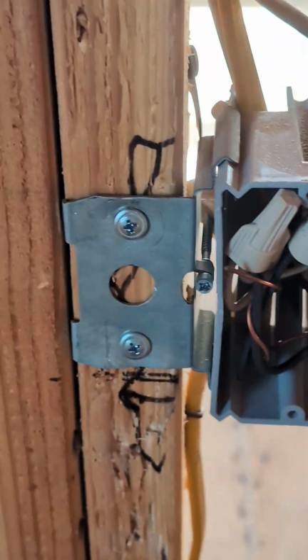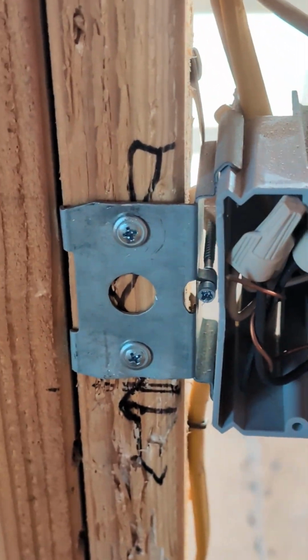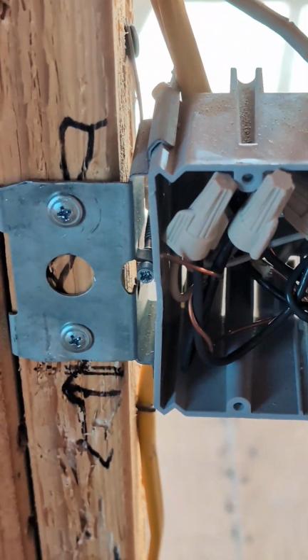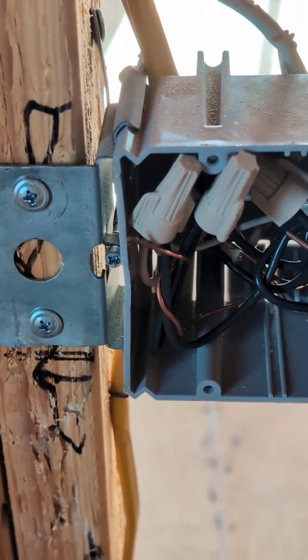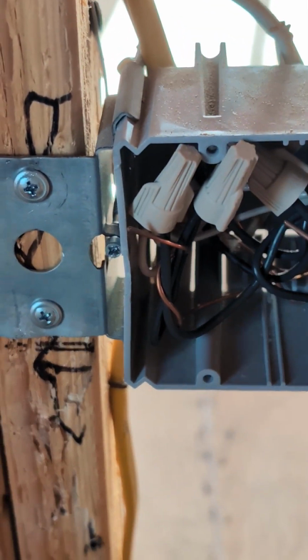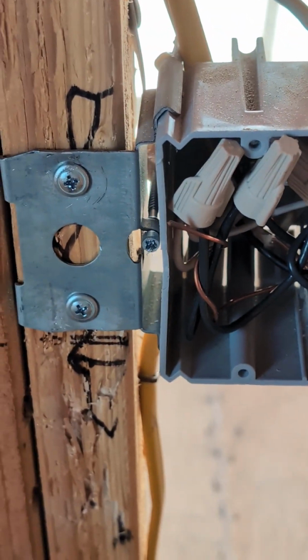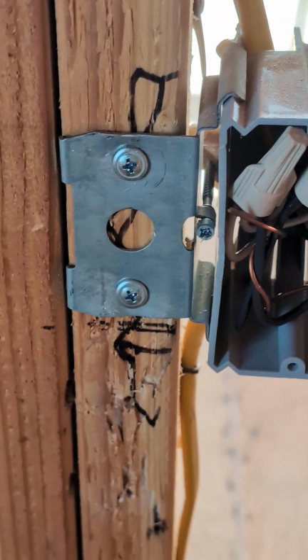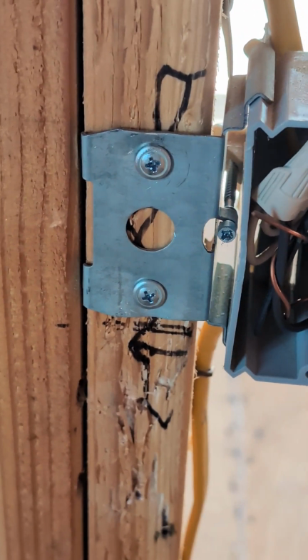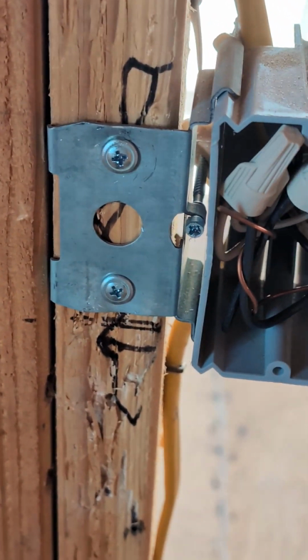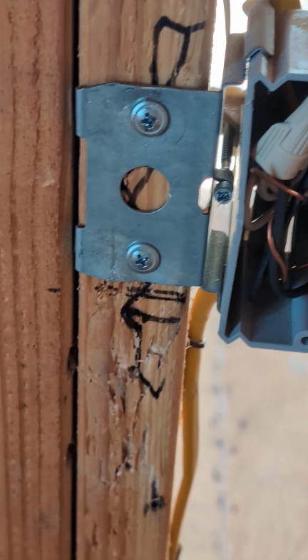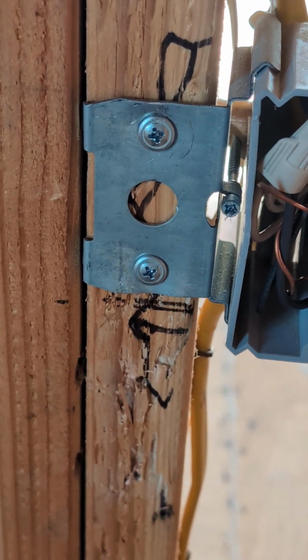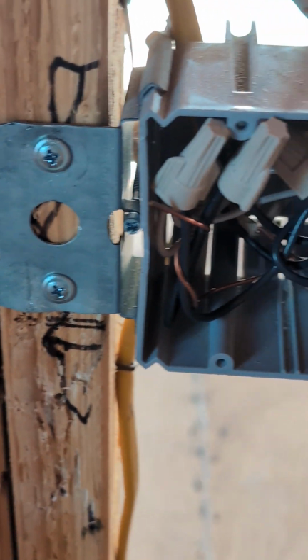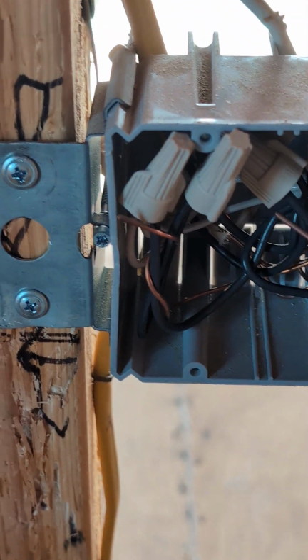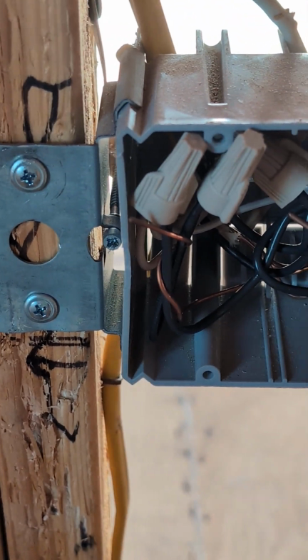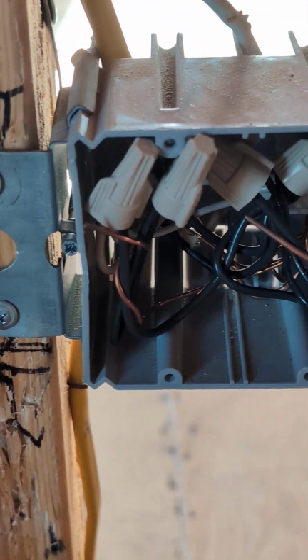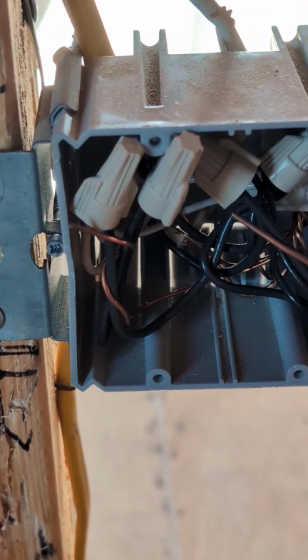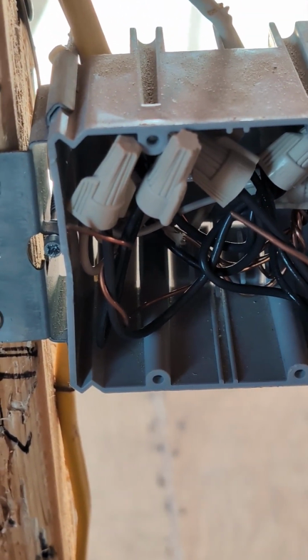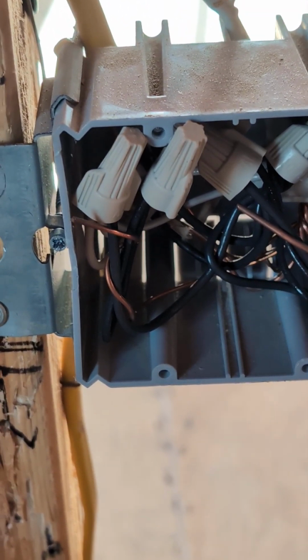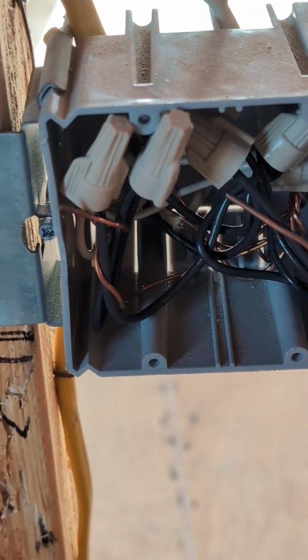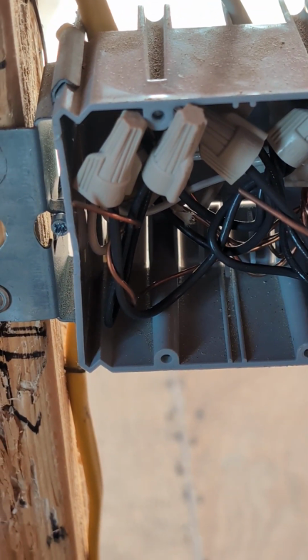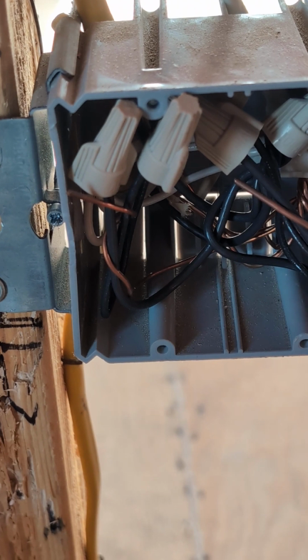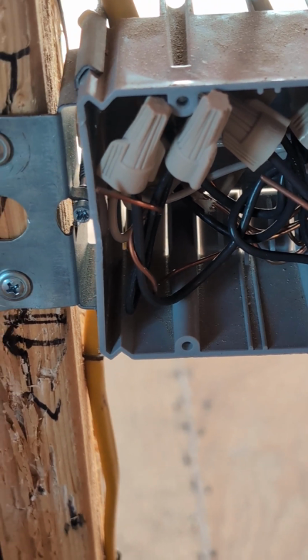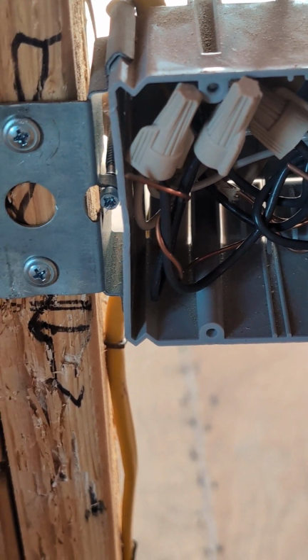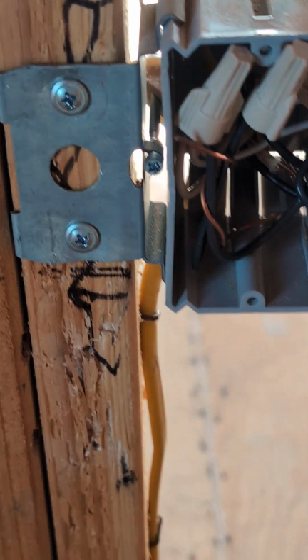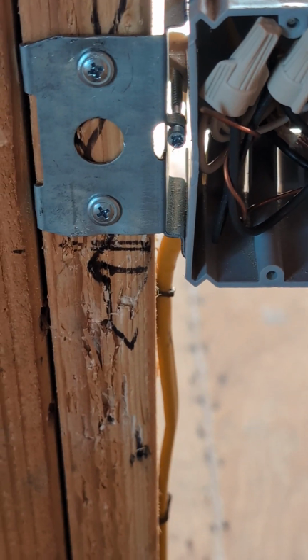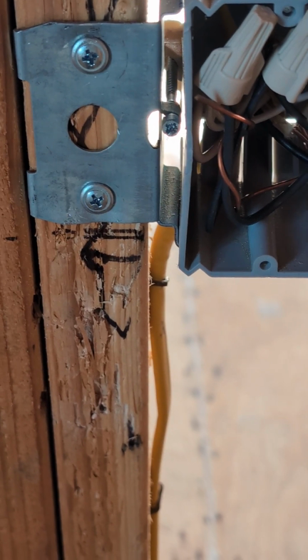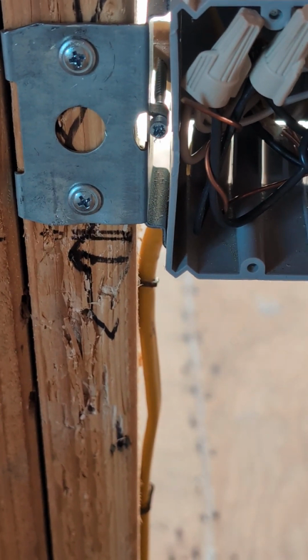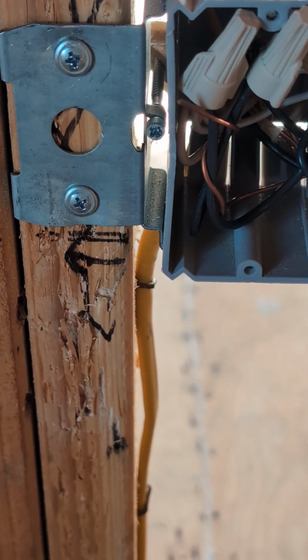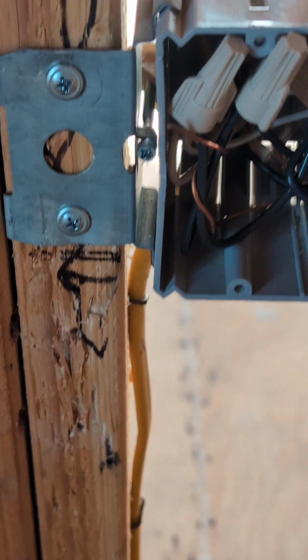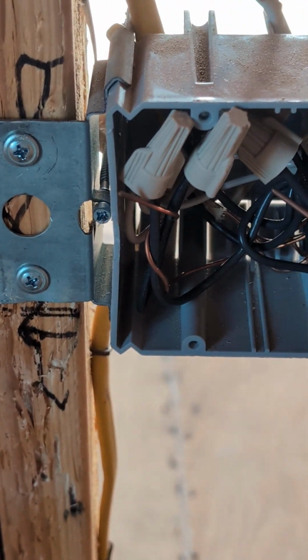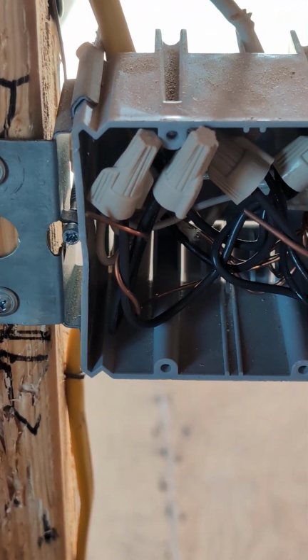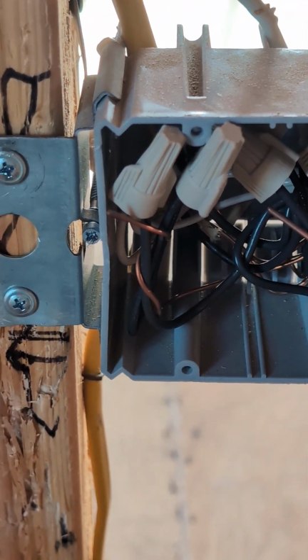Now if you are trying to install three-way switches for lighting, make sure you refer to that specific video and get instructions on the wiring for three-way switches. That's all for today.